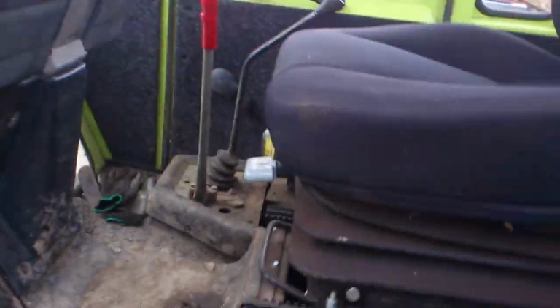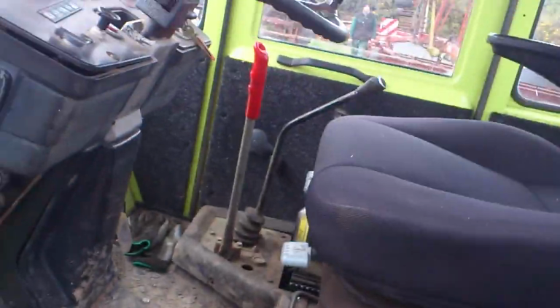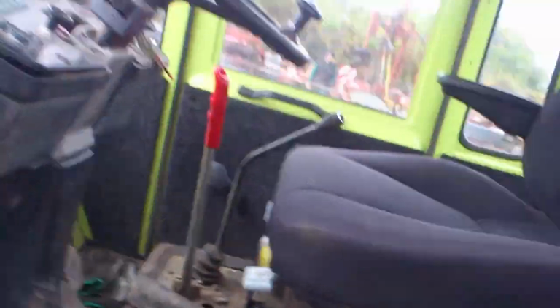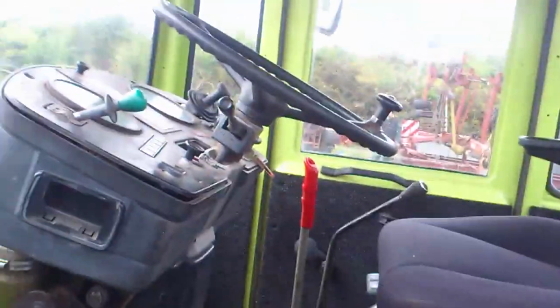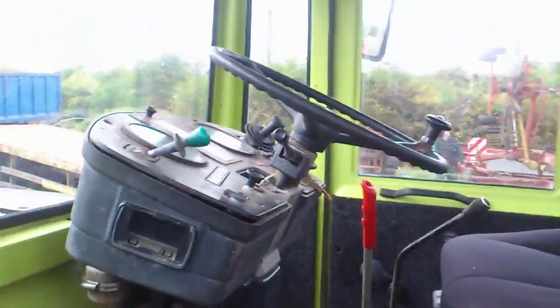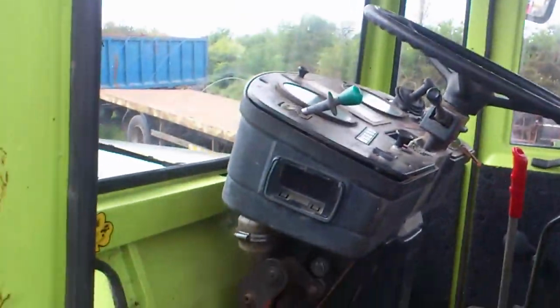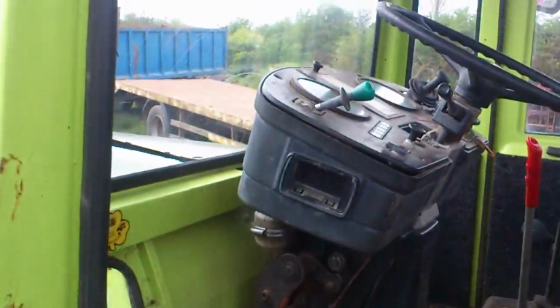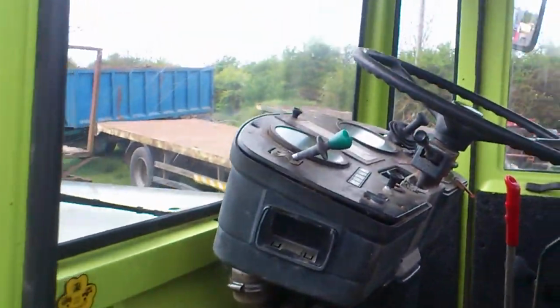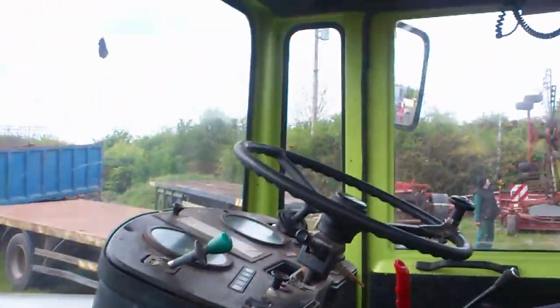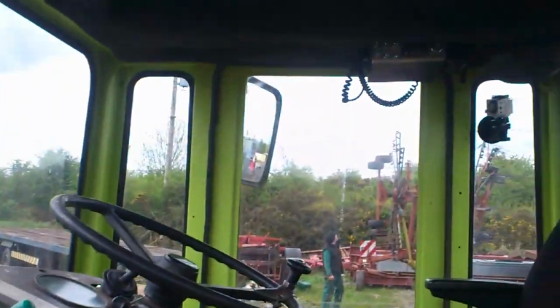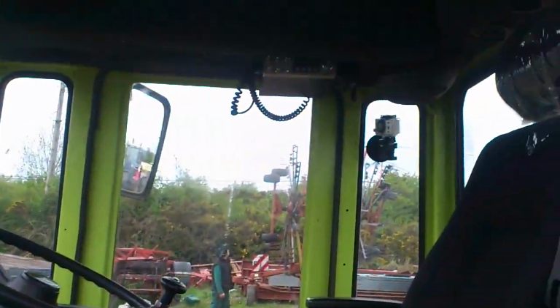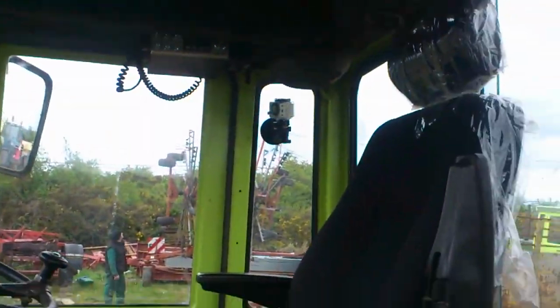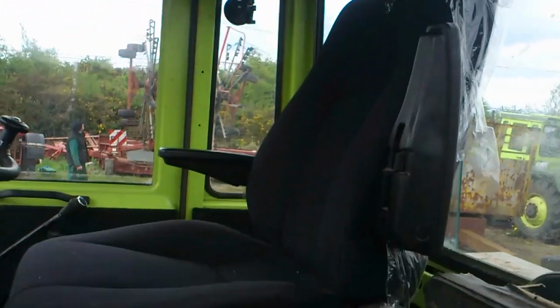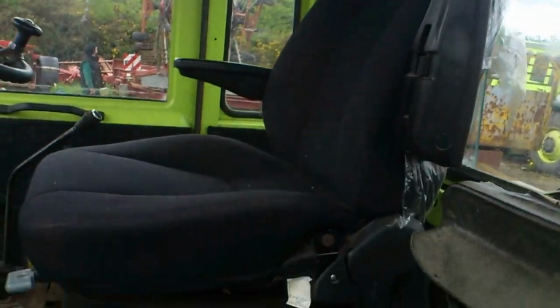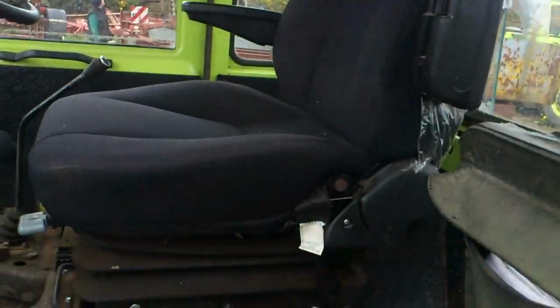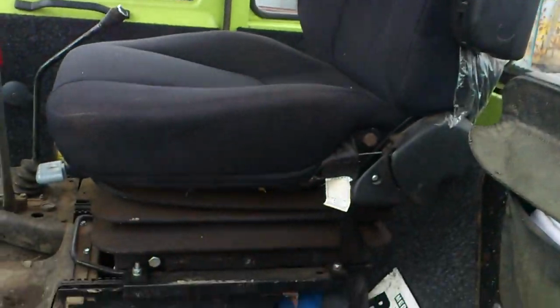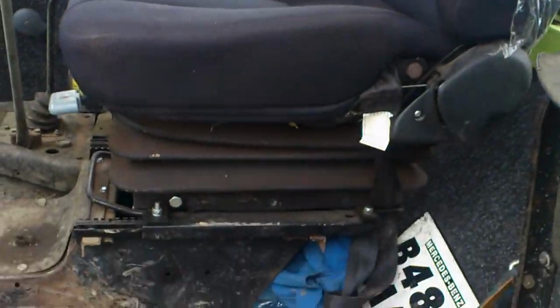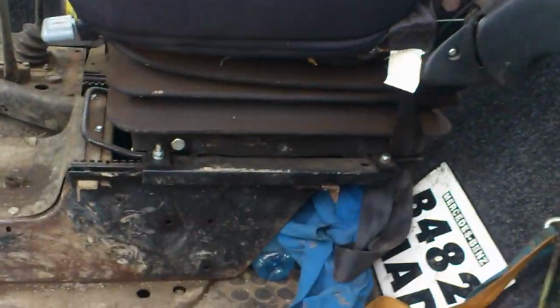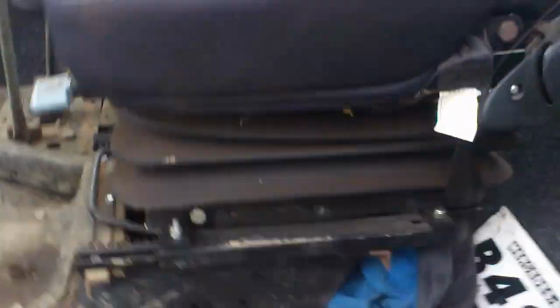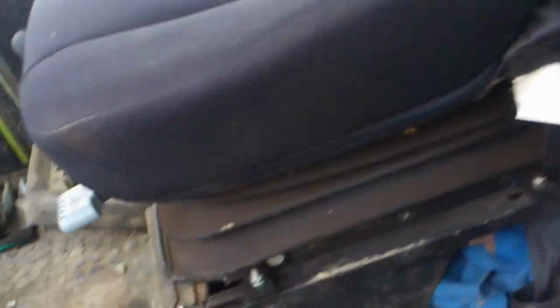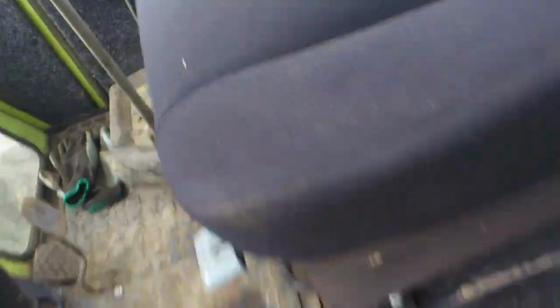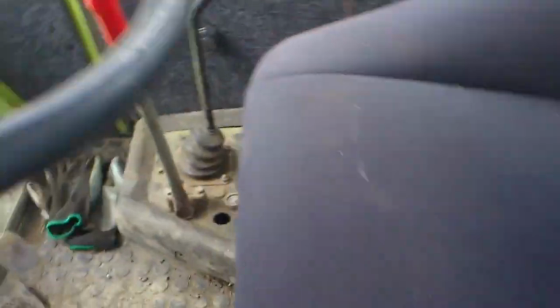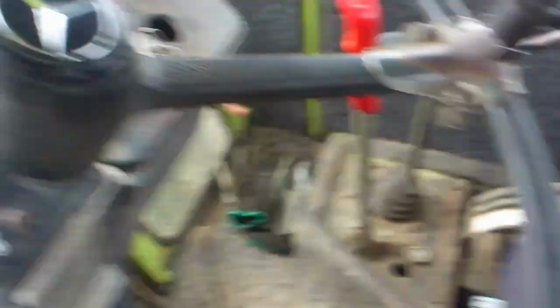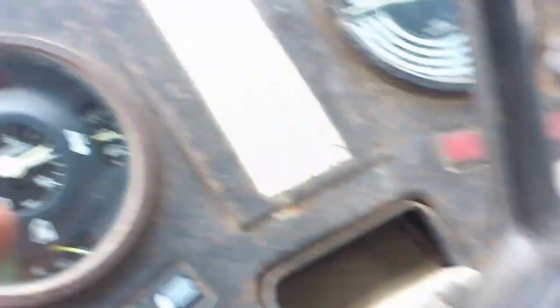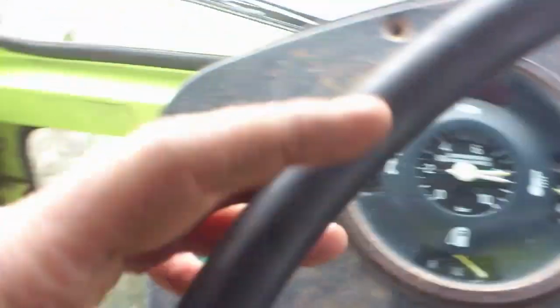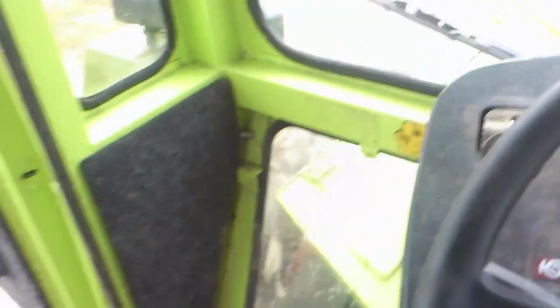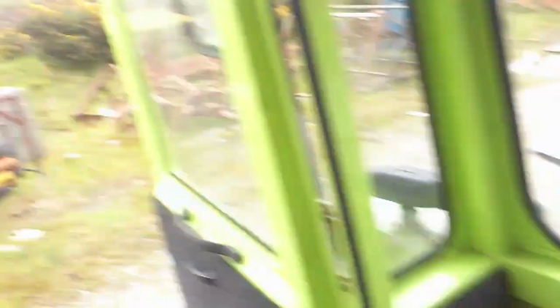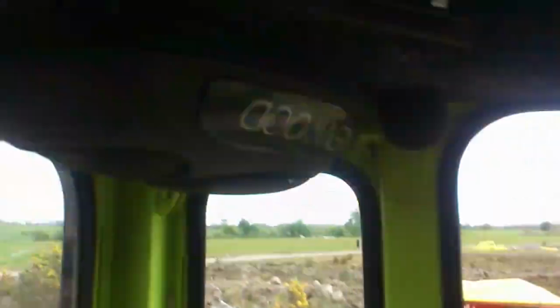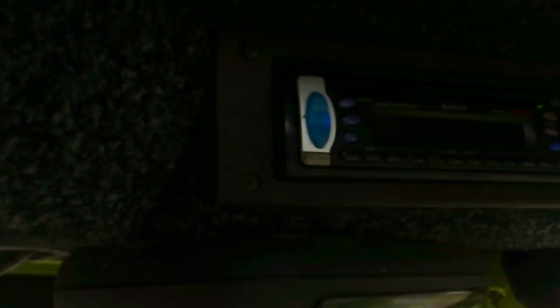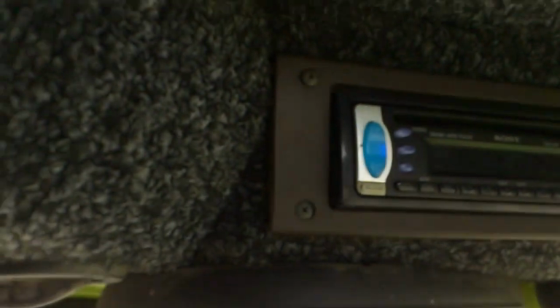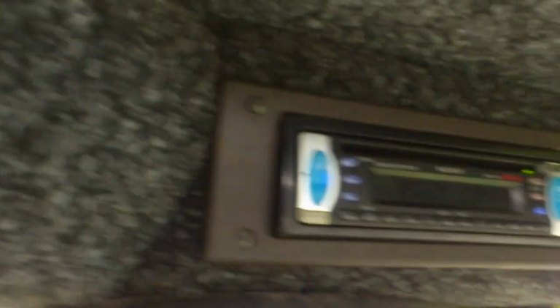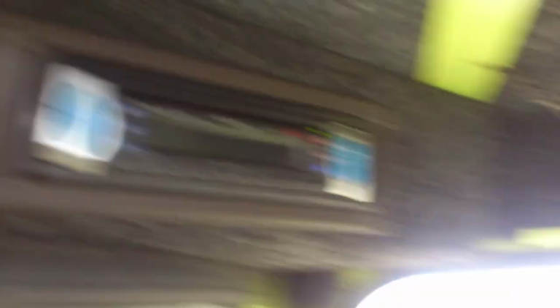Looking at the cab — this one, the cab is really done up on it. New seats and stuff, and the radio and stuff up there.